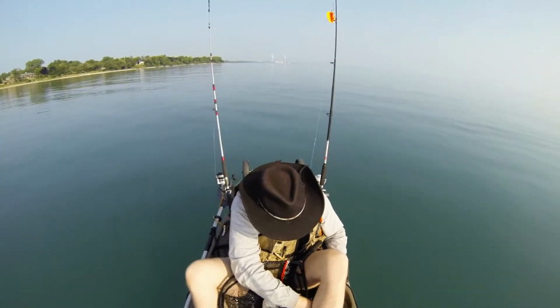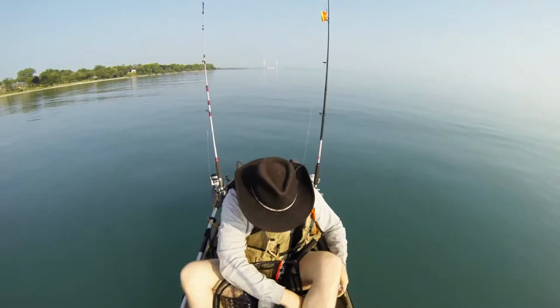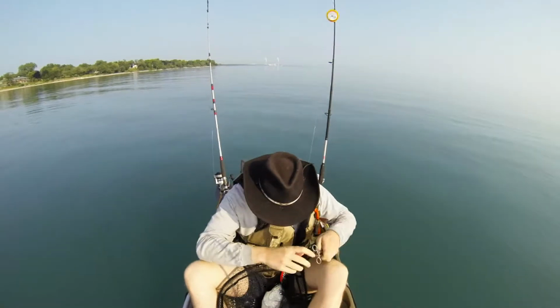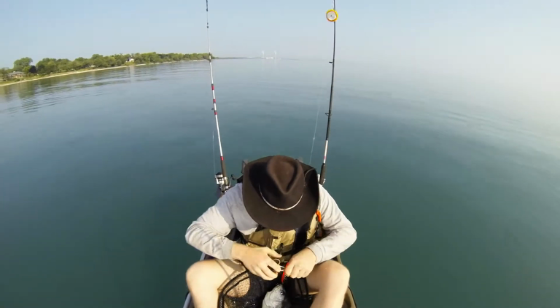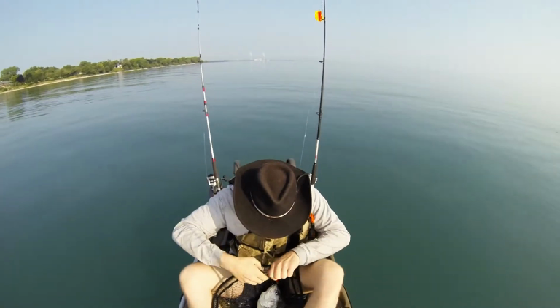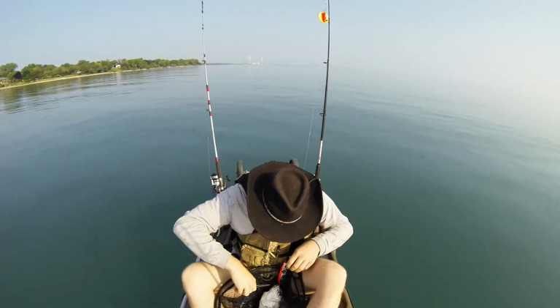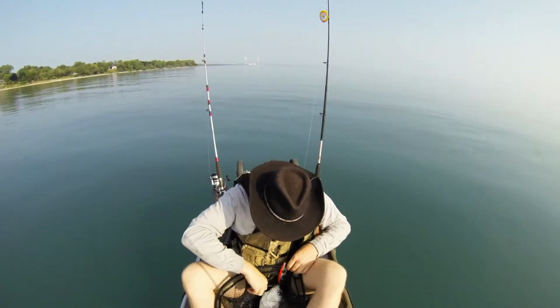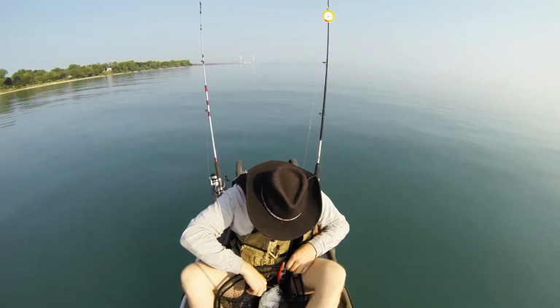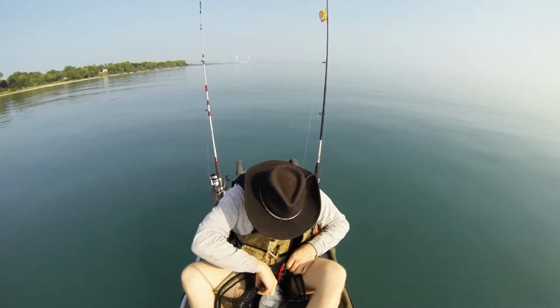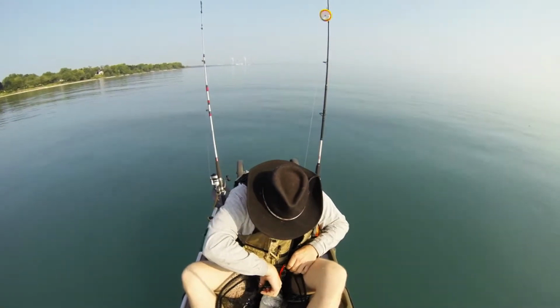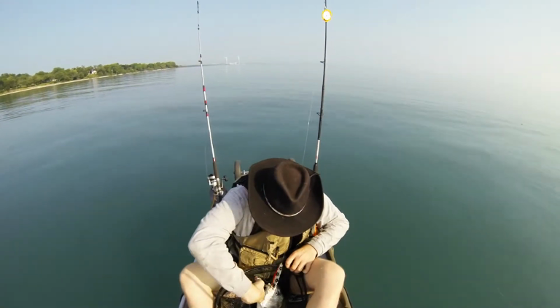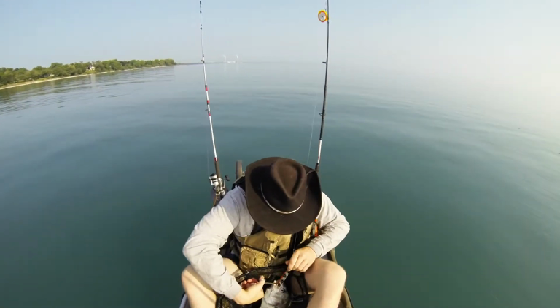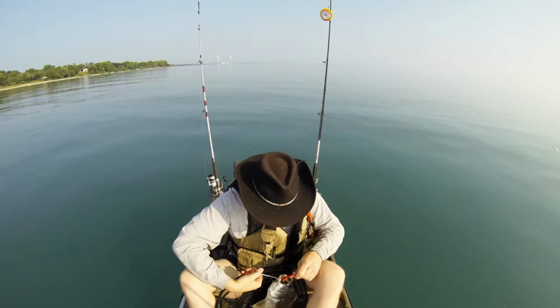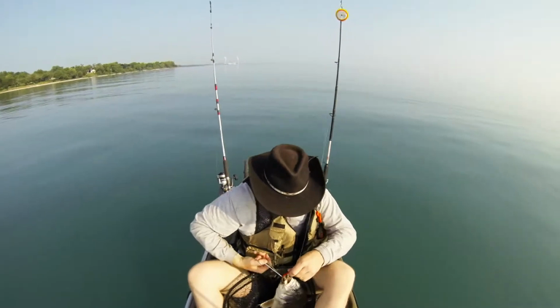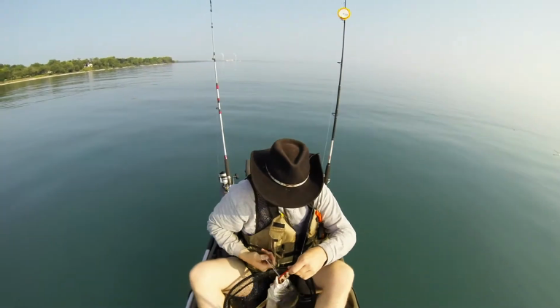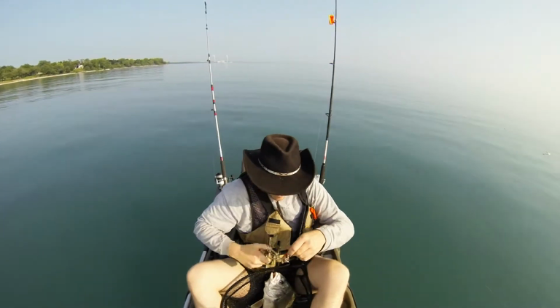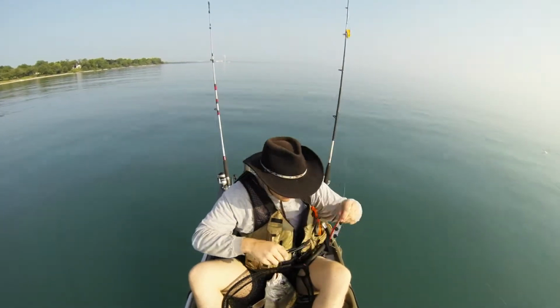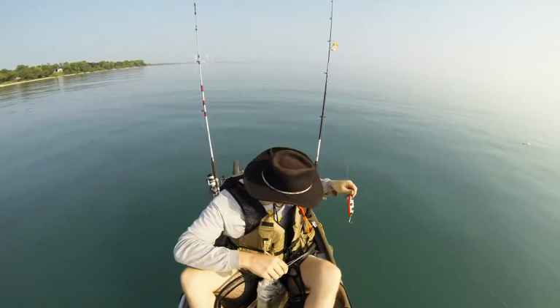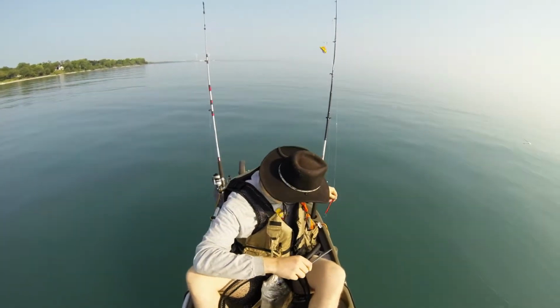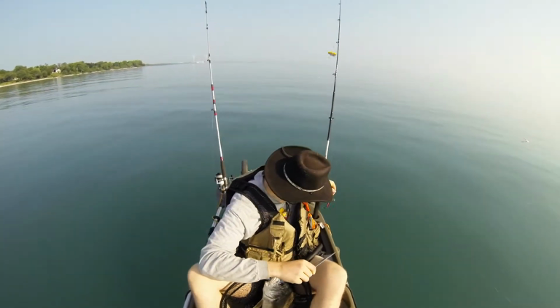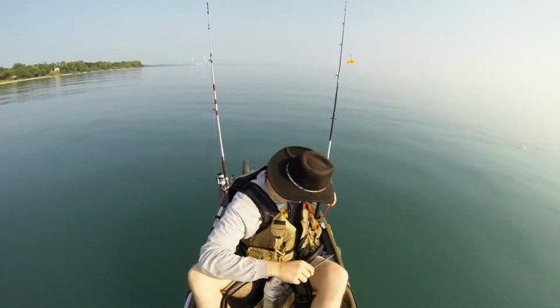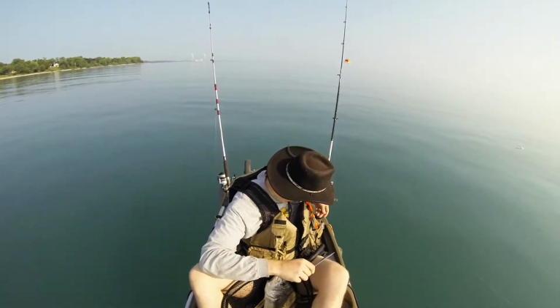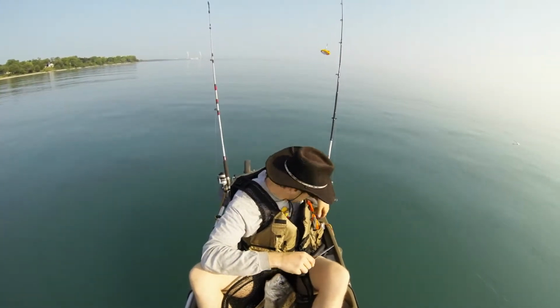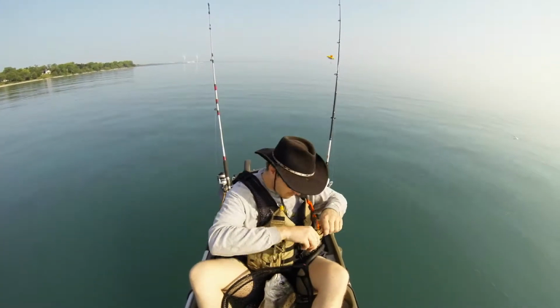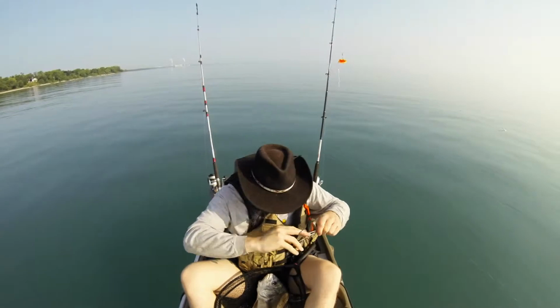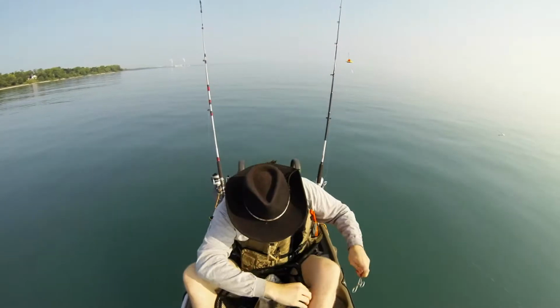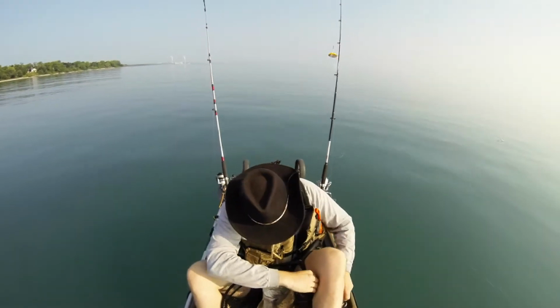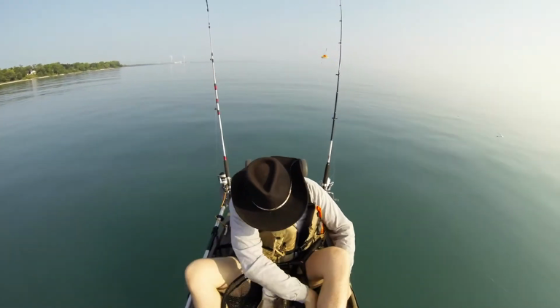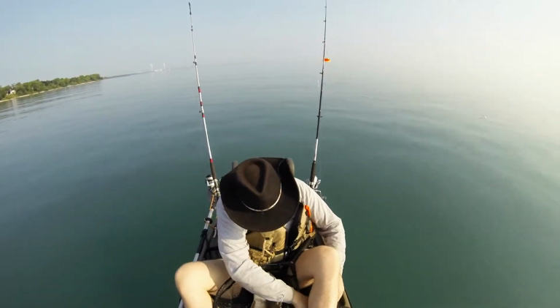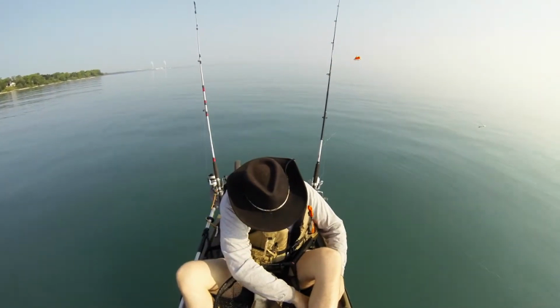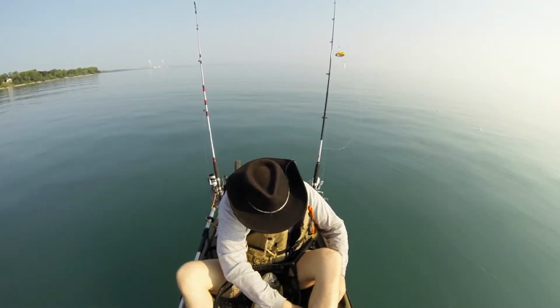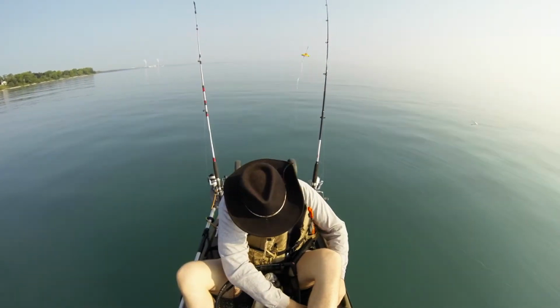I'm just getting my equipment unhooked here so I can pull the hook out and hold it up for you folks. I would be recording this audio in person, except my current GoPro mount has a lot of excess noise, so it's very difficult to actually hear anything.